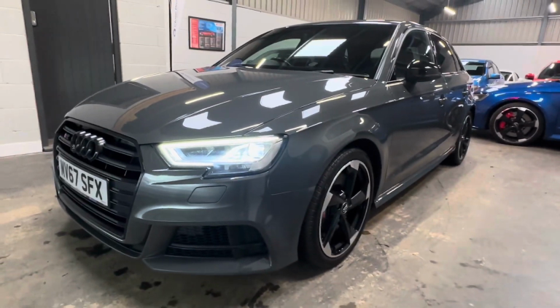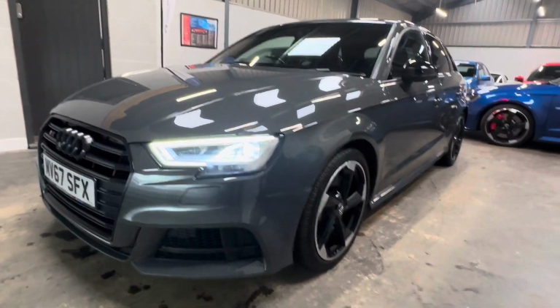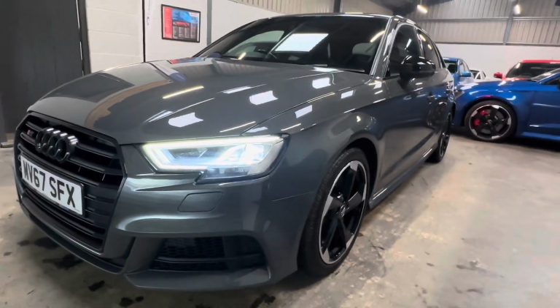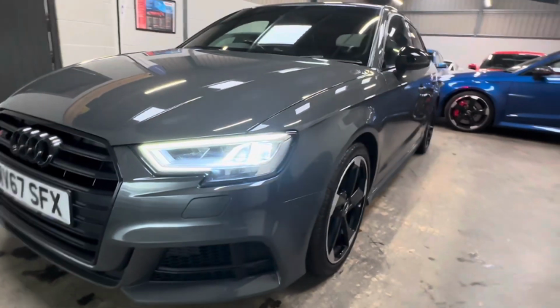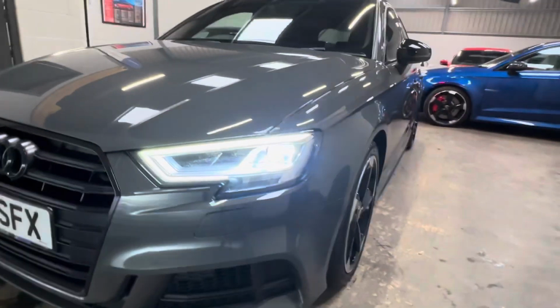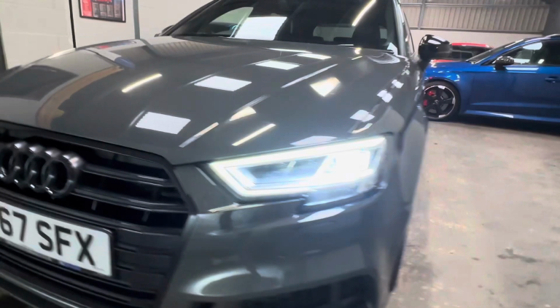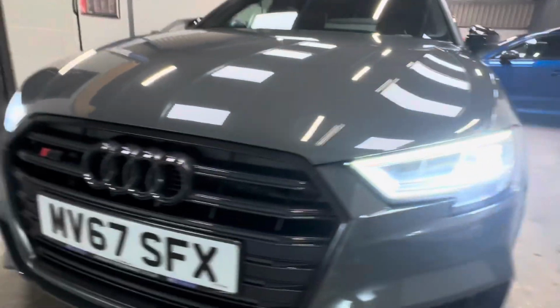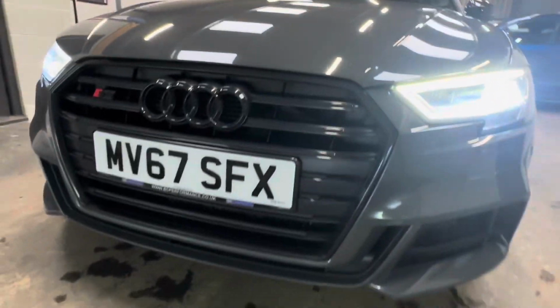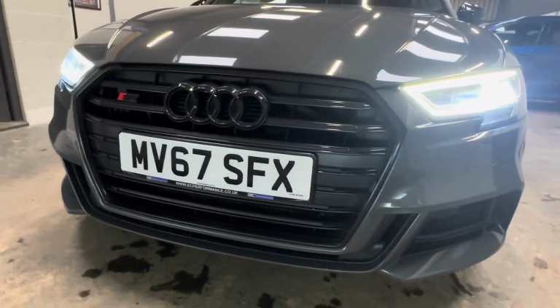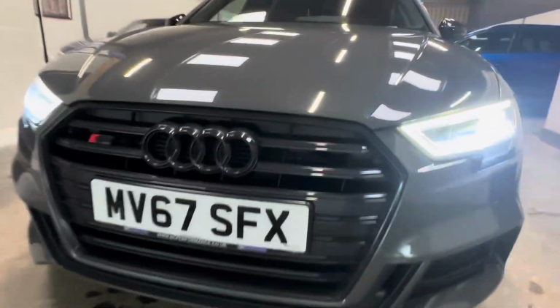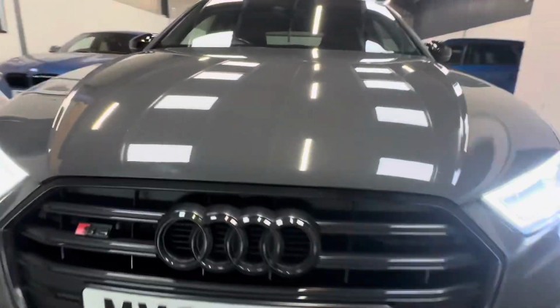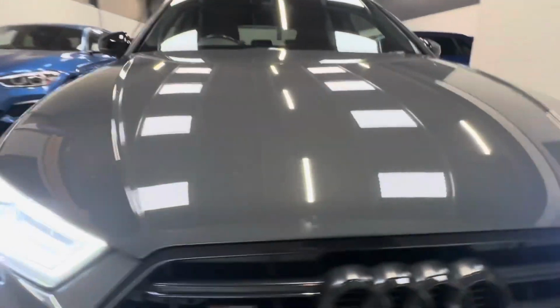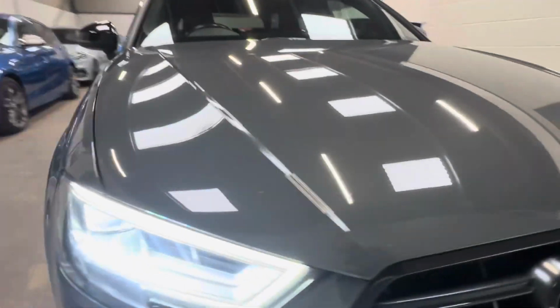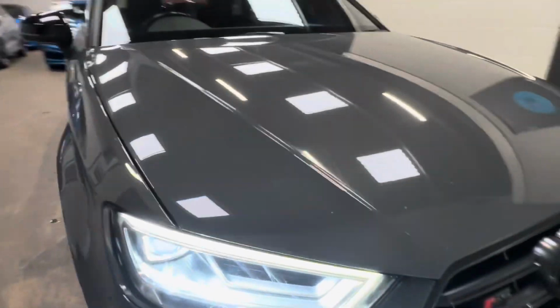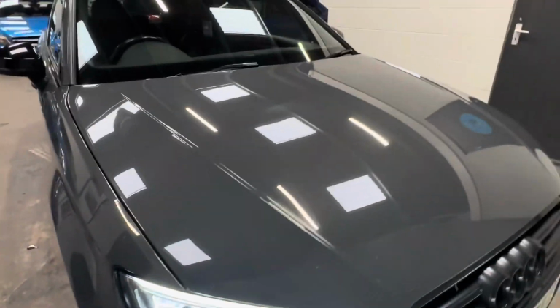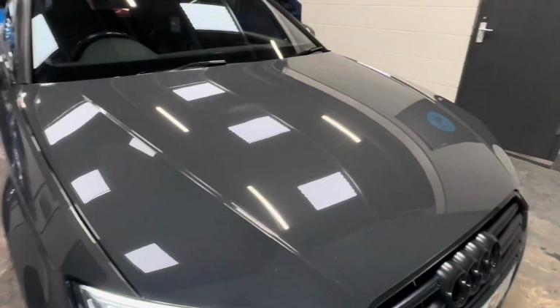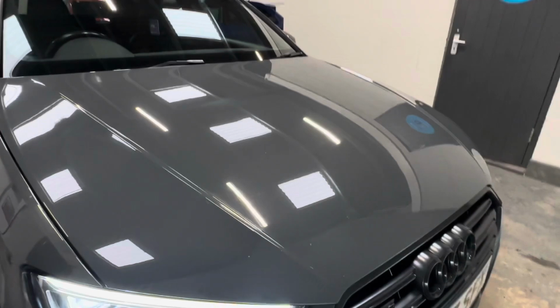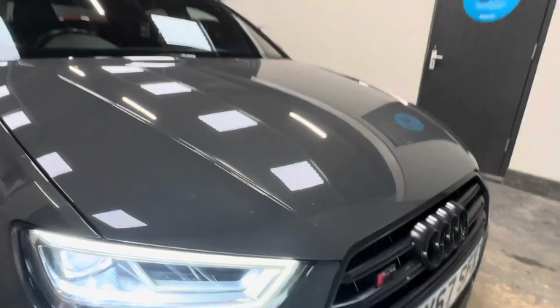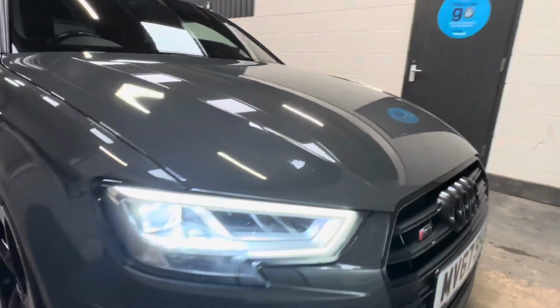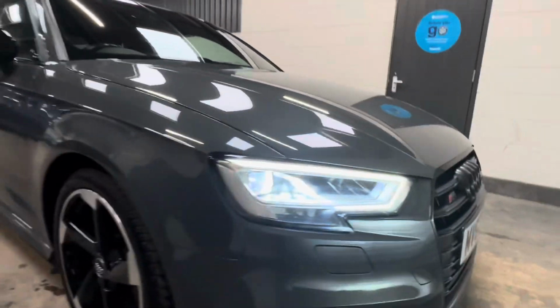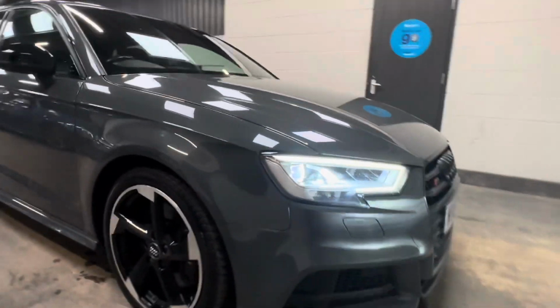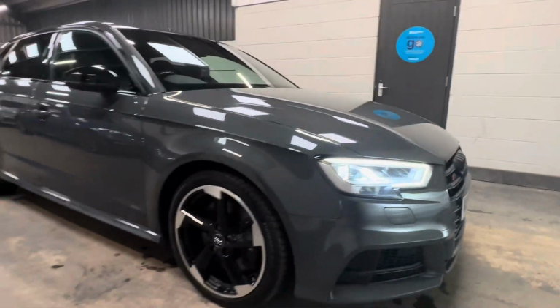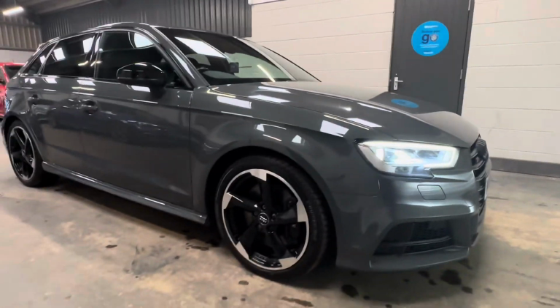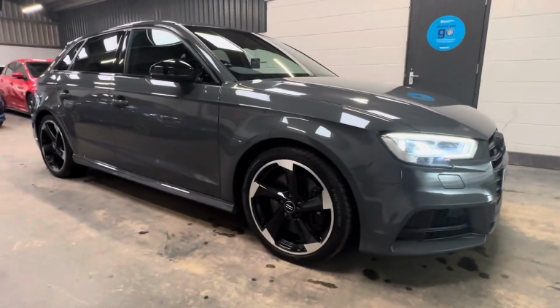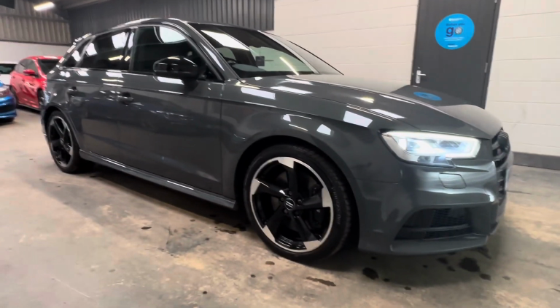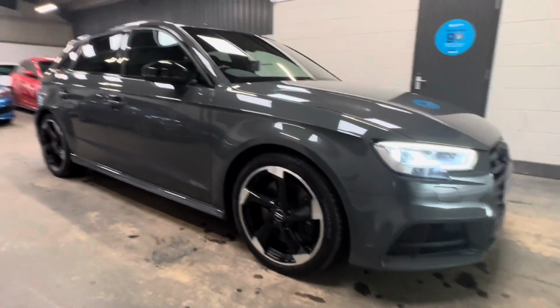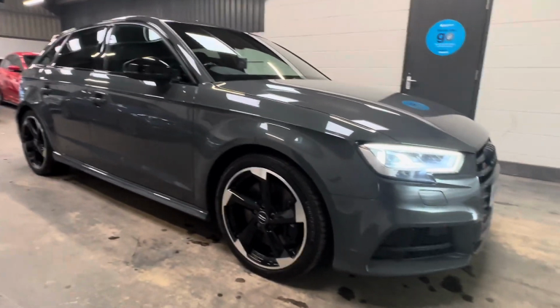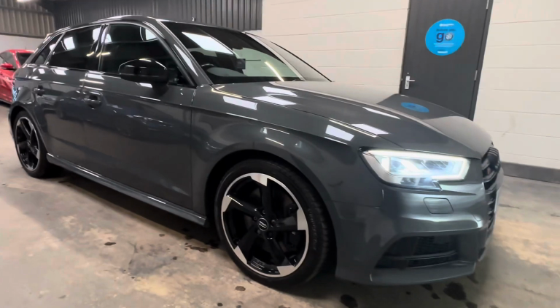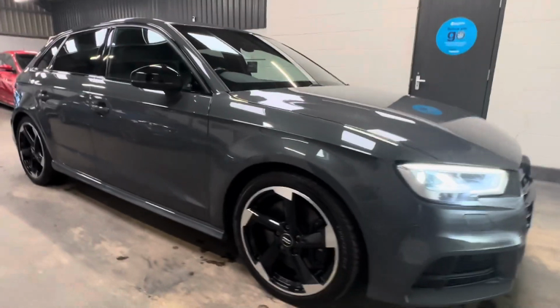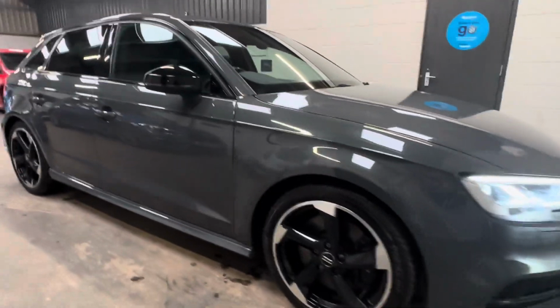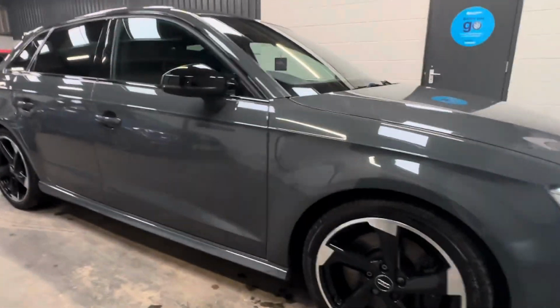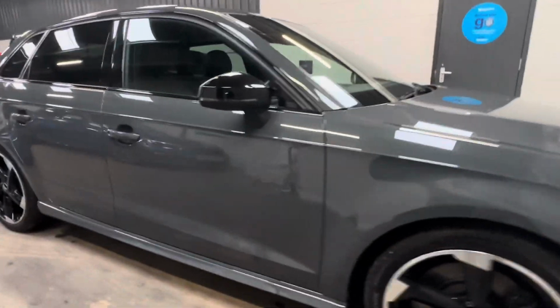Bi-xenon headlights, running lights, gloss black grills, and limited stone chipping to the front of the vehicle. As mentioned, wheels have just been refurbished, good tyres, good brakes, and serviced in July of this year.